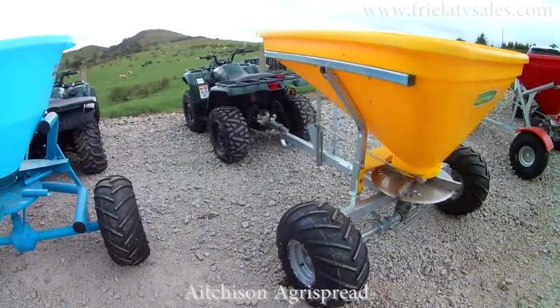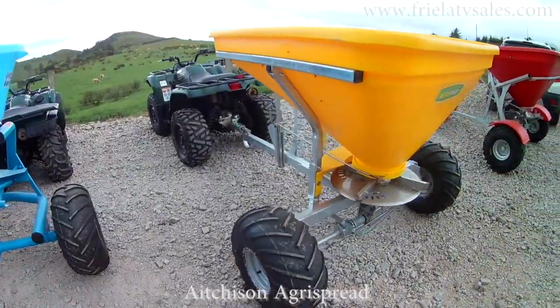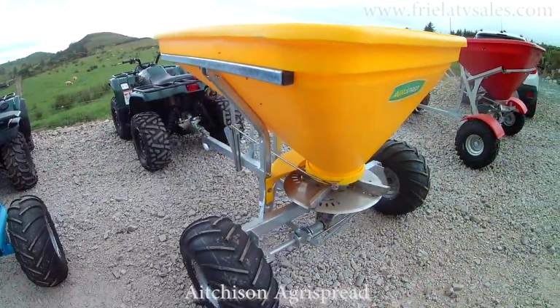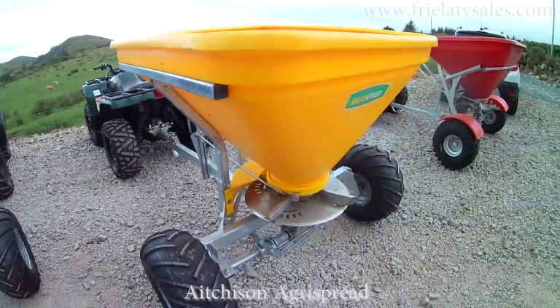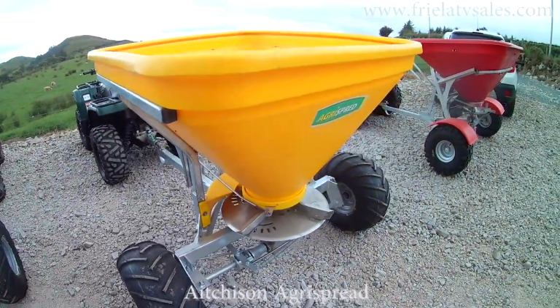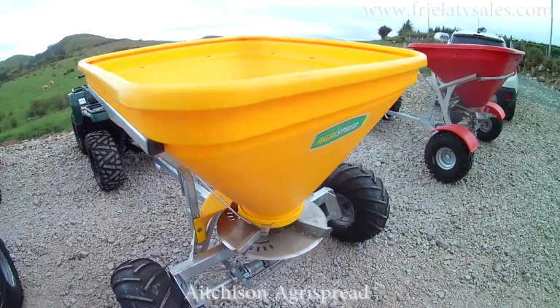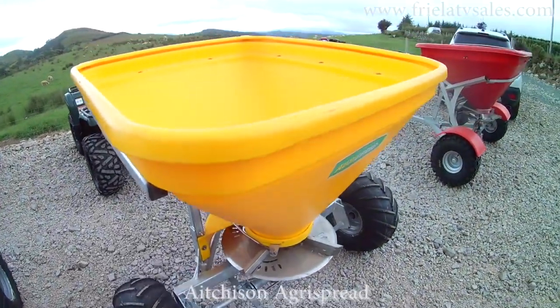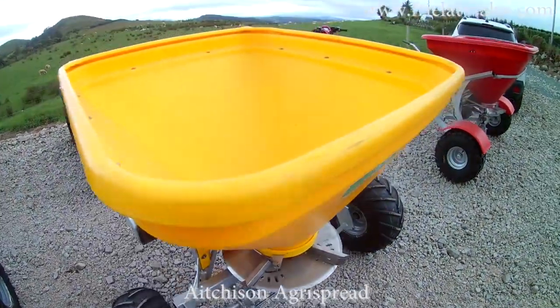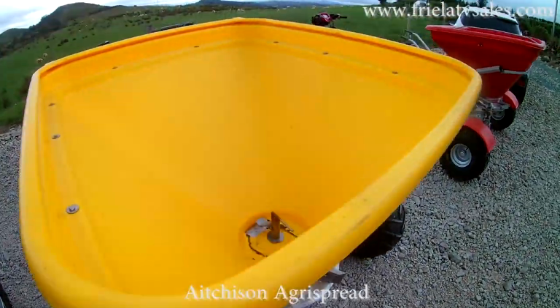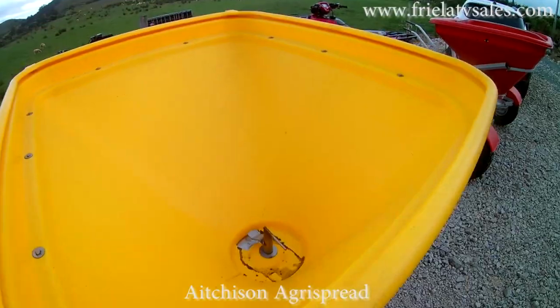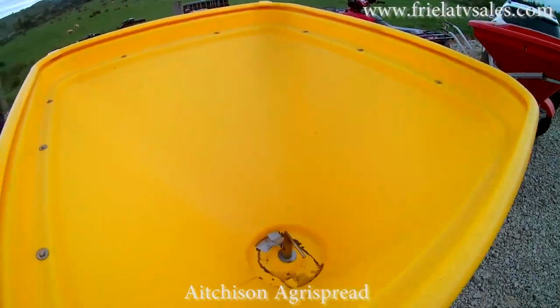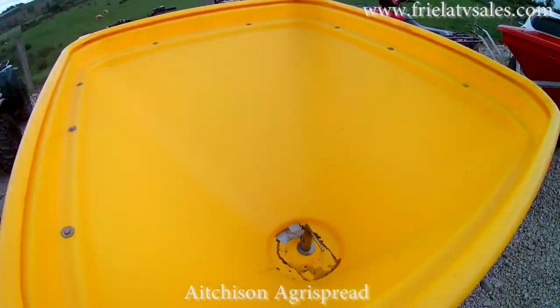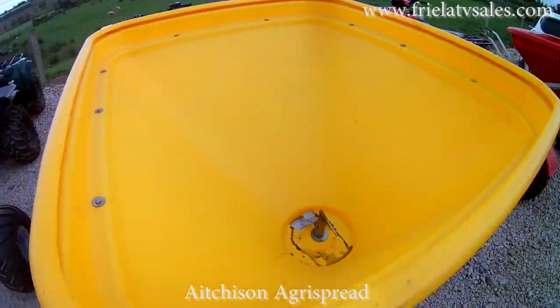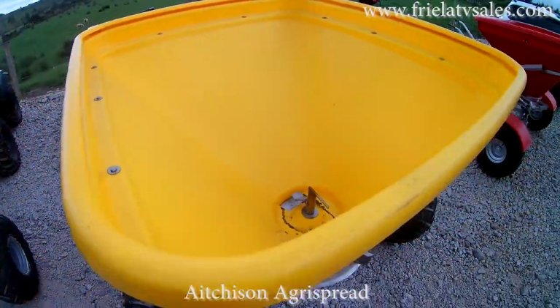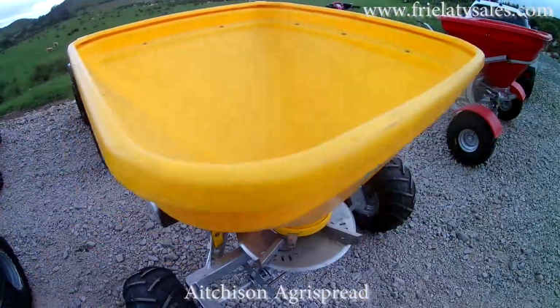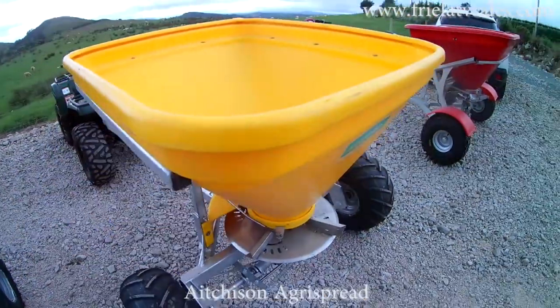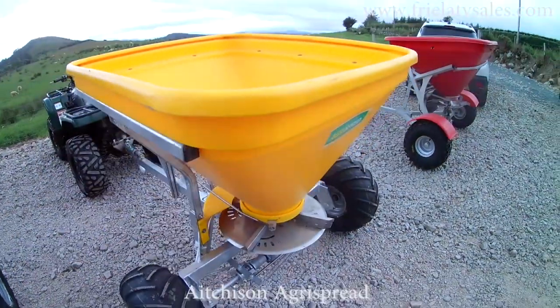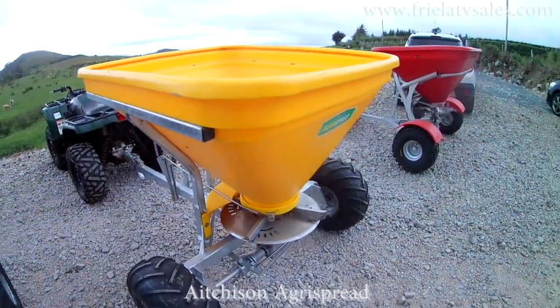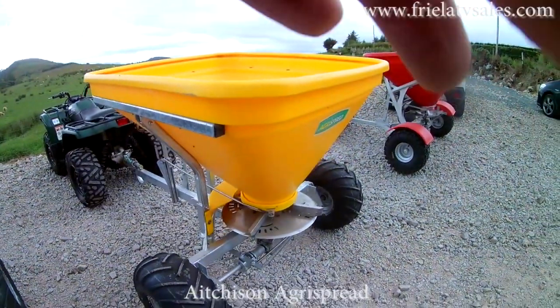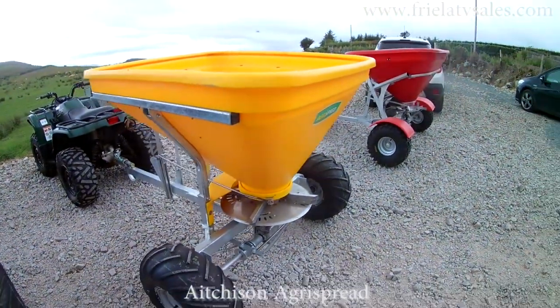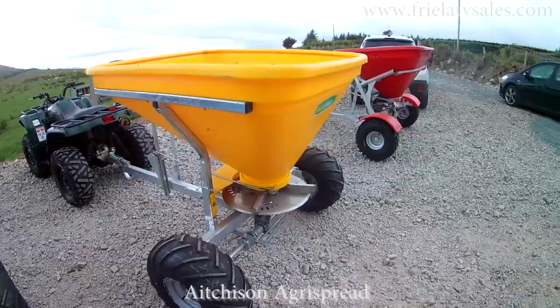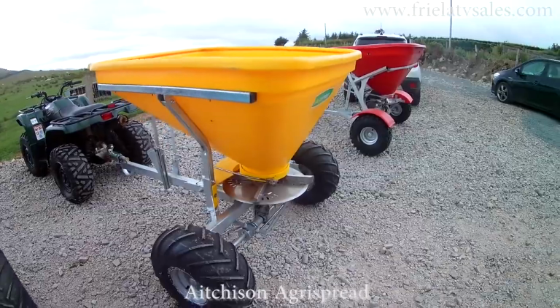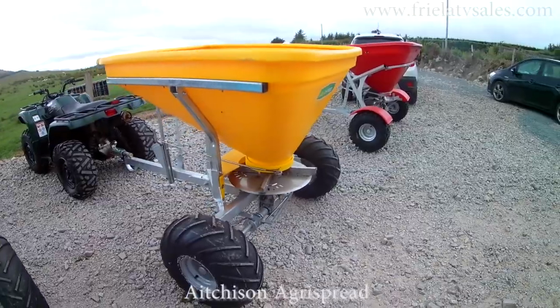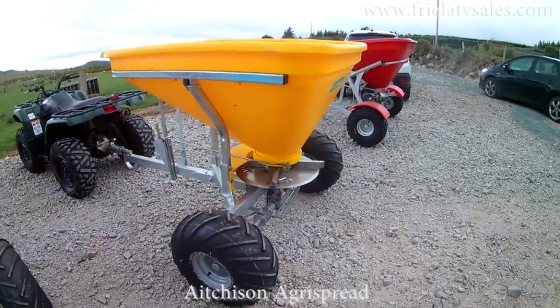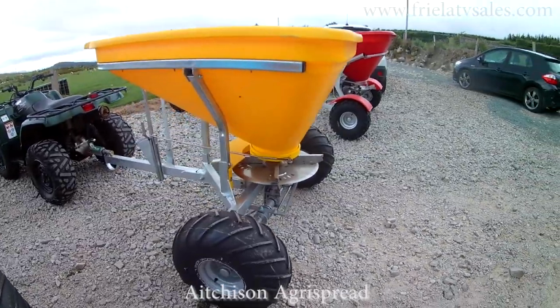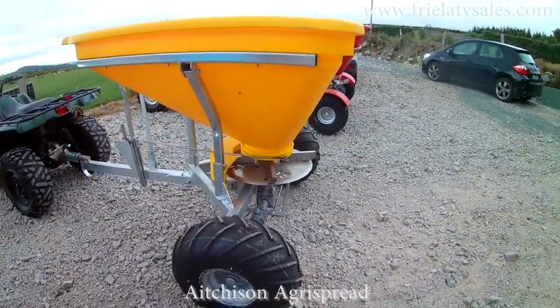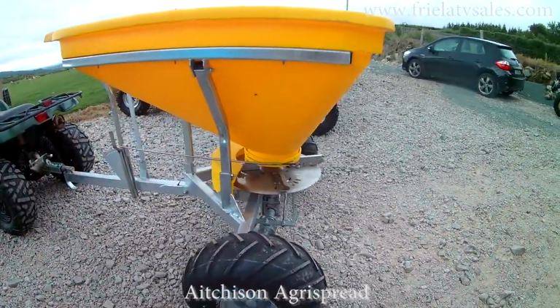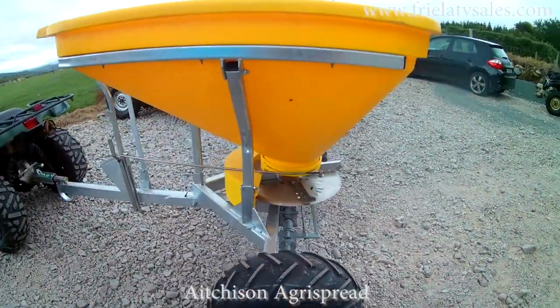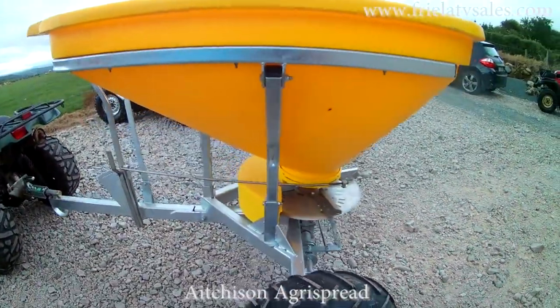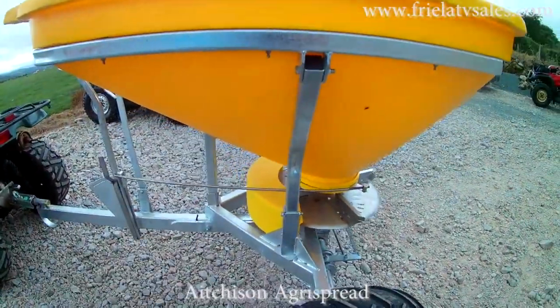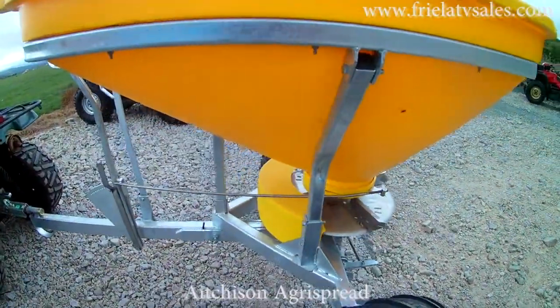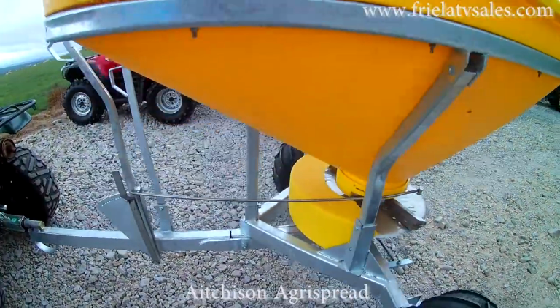This next one is an Atchison Agri Spray. It's a 10 bag or half tonne fertiliser spreader. It also comes available with a lid. It has a galvanized chassis, a good heavy spreader, very well balanced on the quad. It can also be disengaged from the seat and the lever is easily reached.